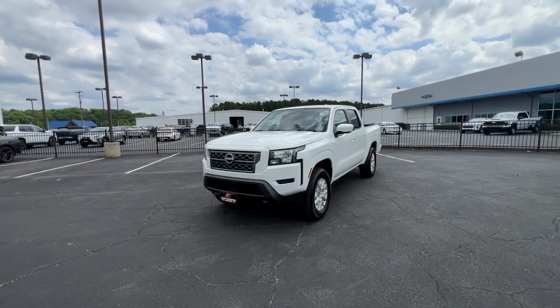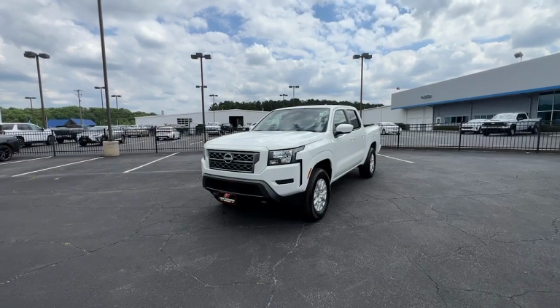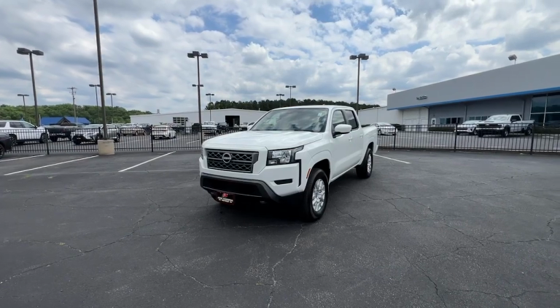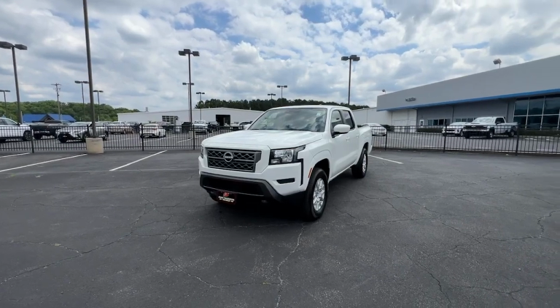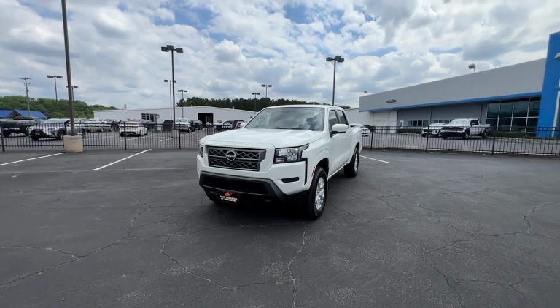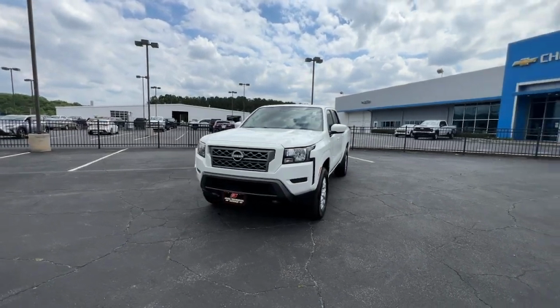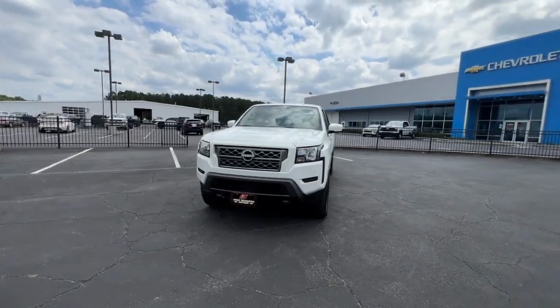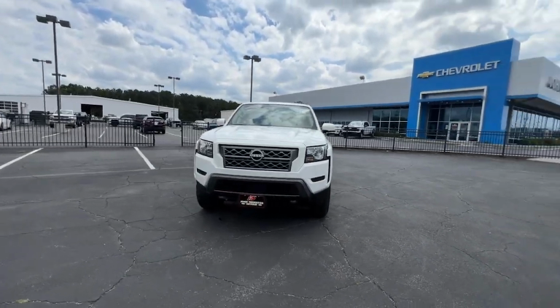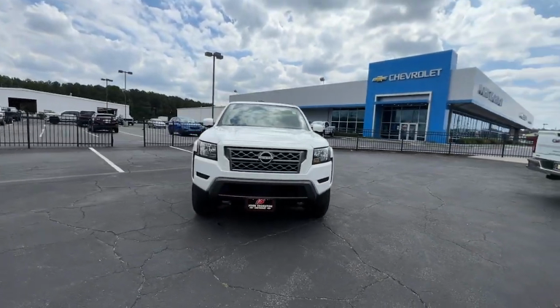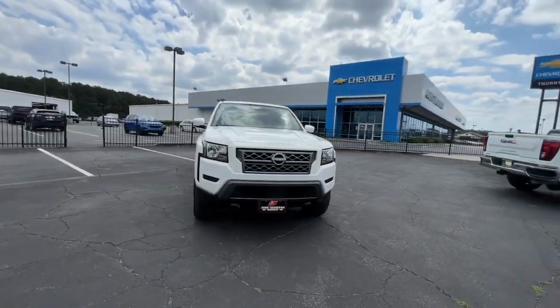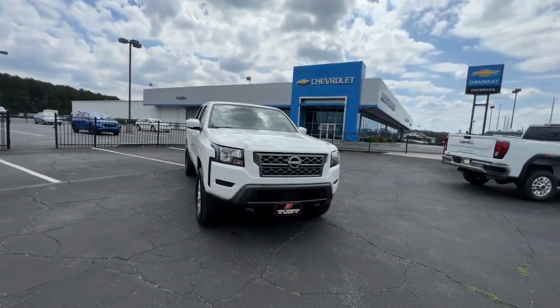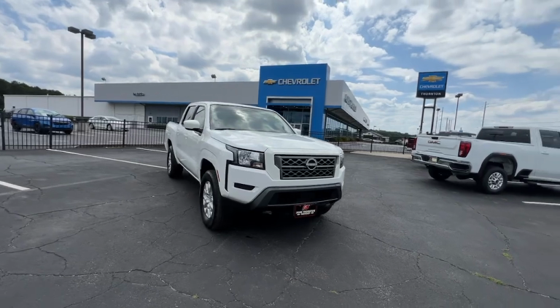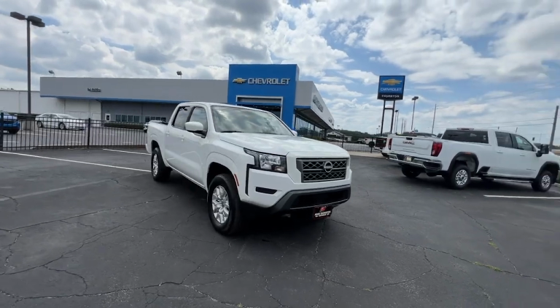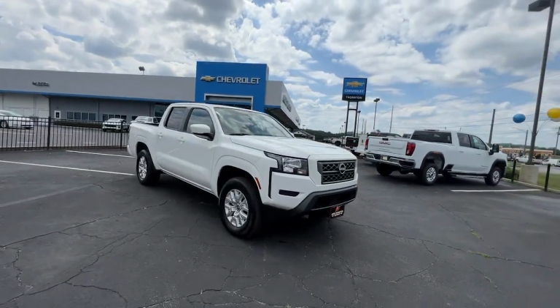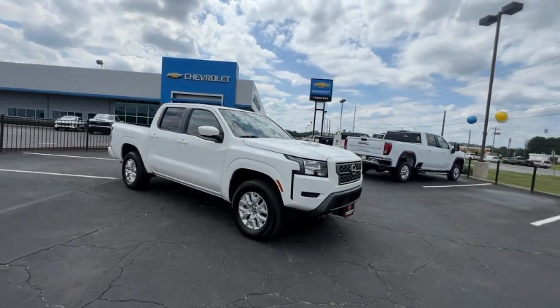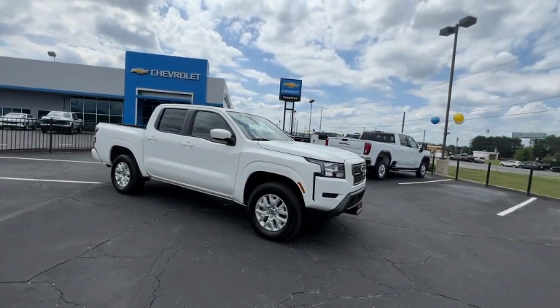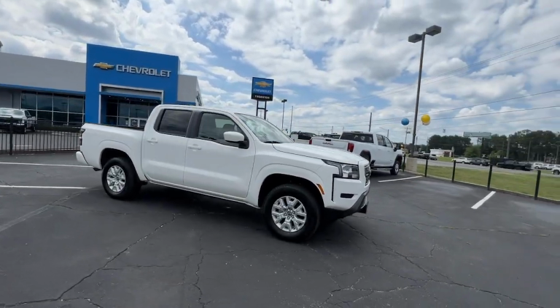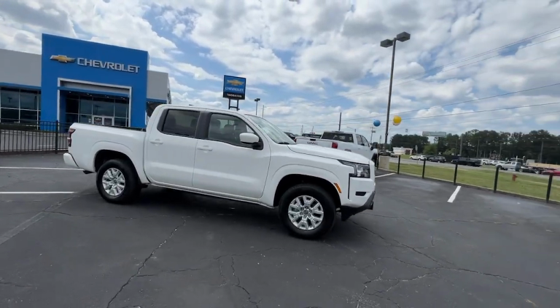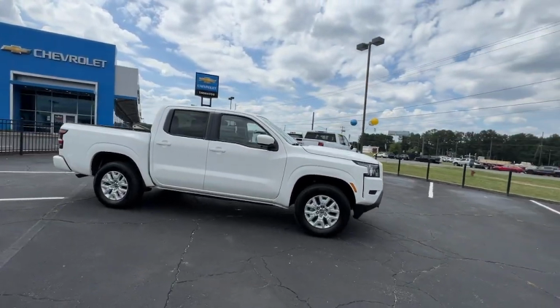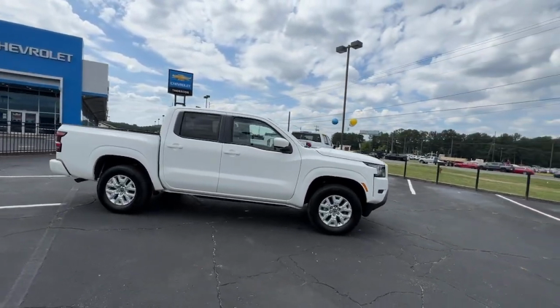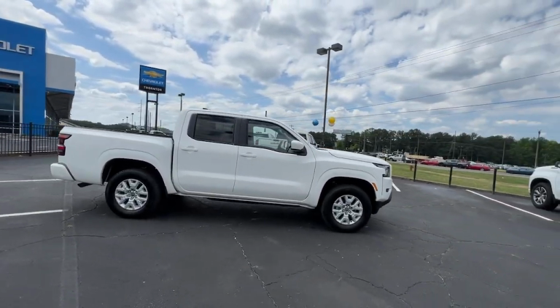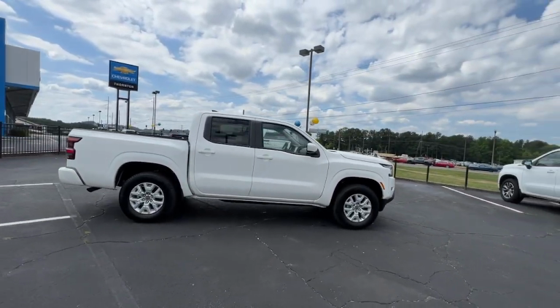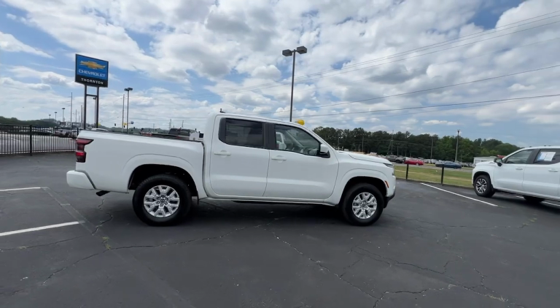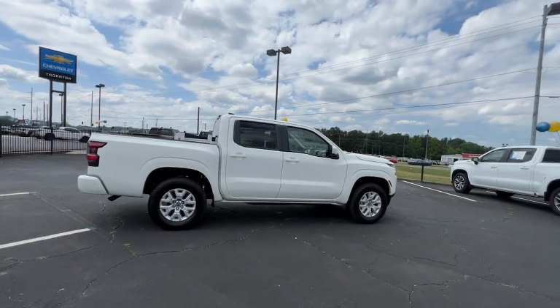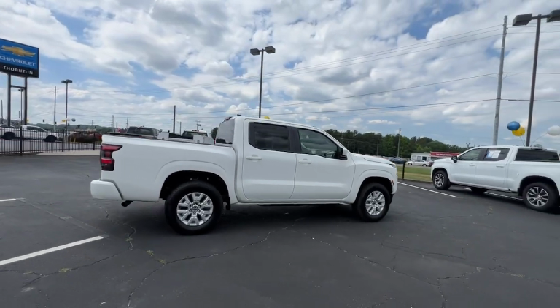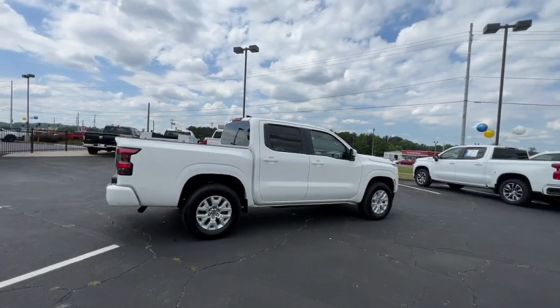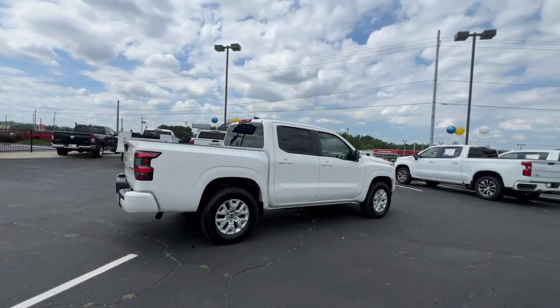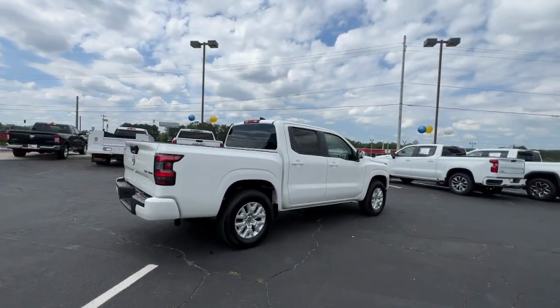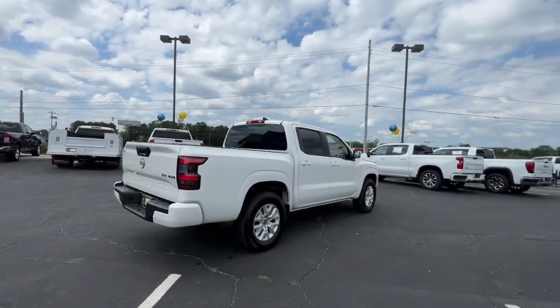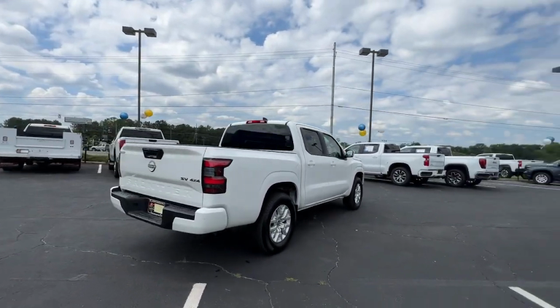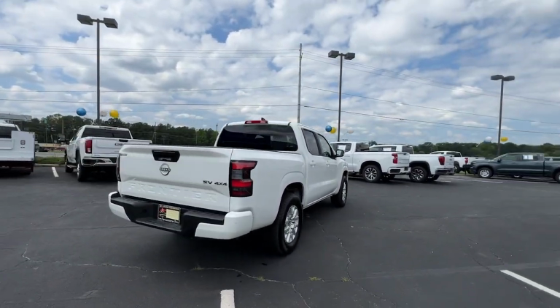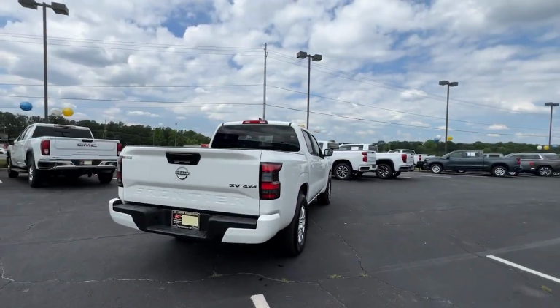Enjoy the view of this 2023 Nissan Frontier. This vehicle is an outstanding buy with fewer than 30,000 miles on the odometer. You'll be ready for the job or off-road recreation in this remarkably affordable Frontier.